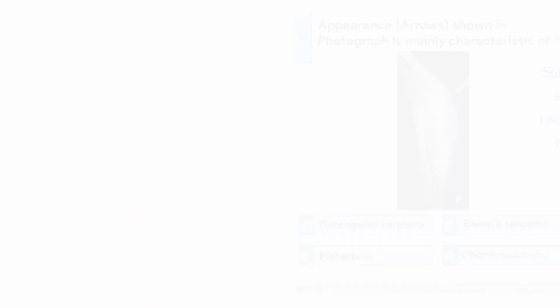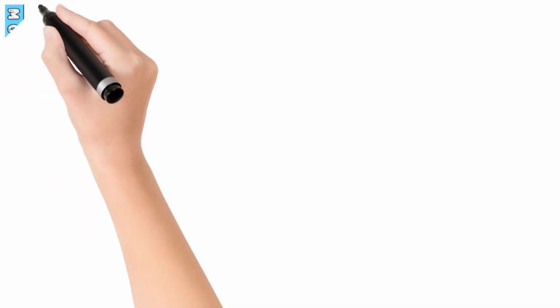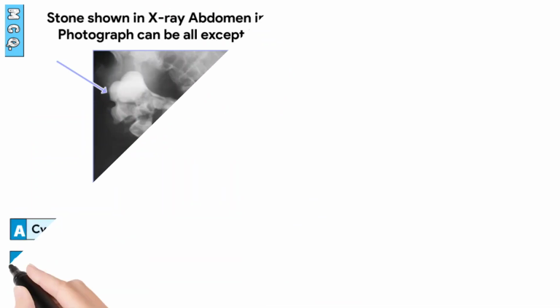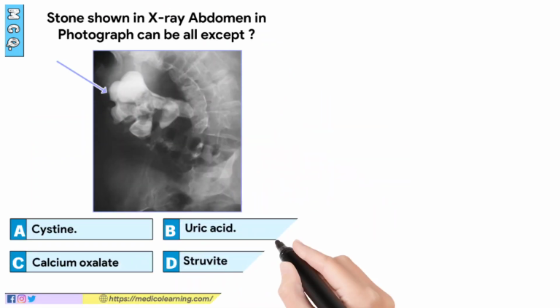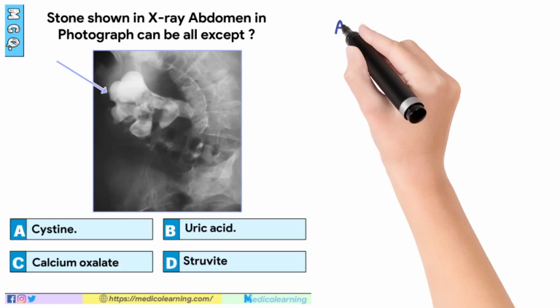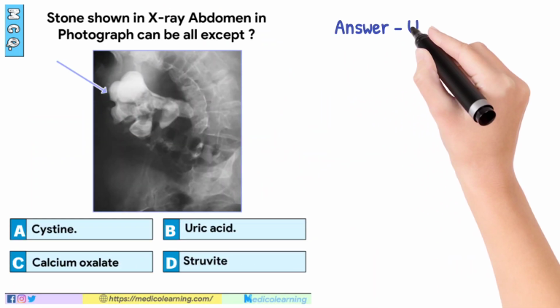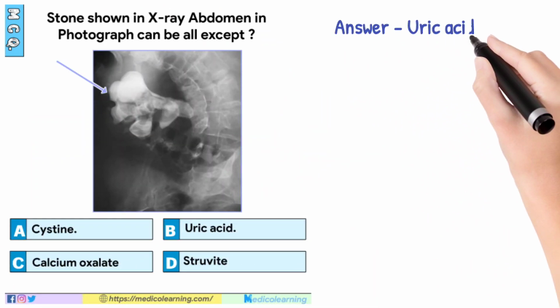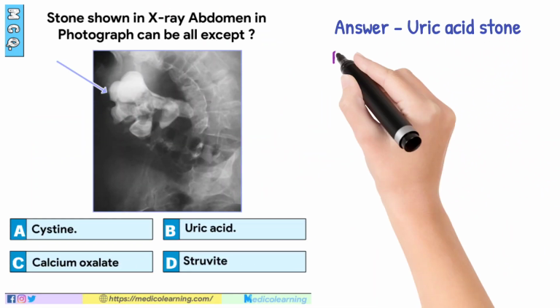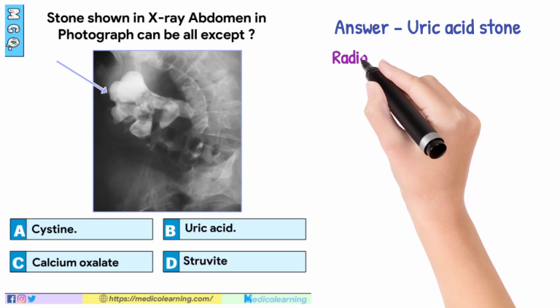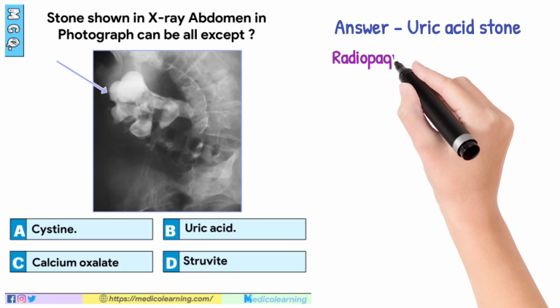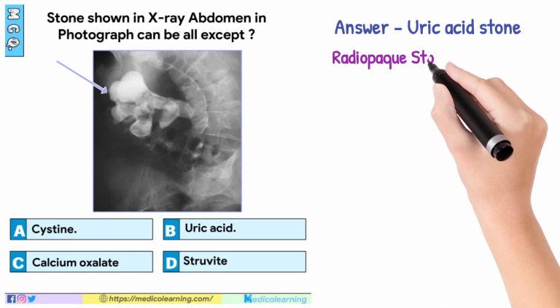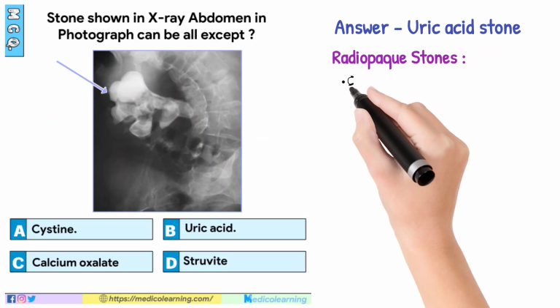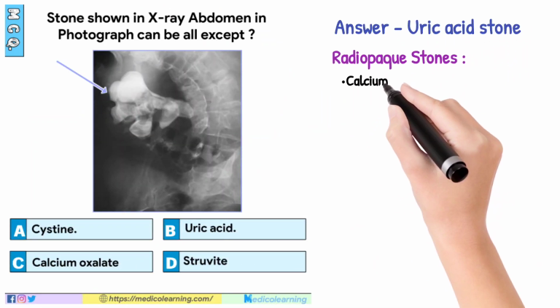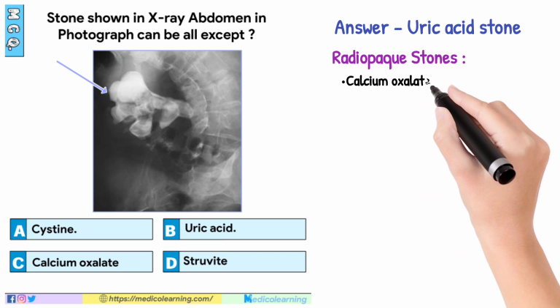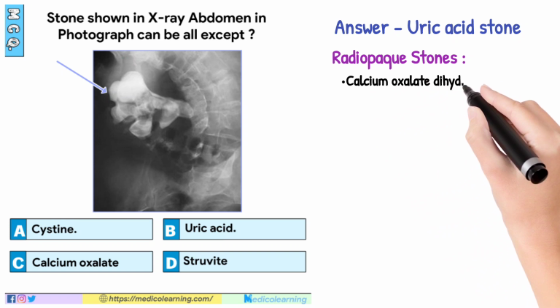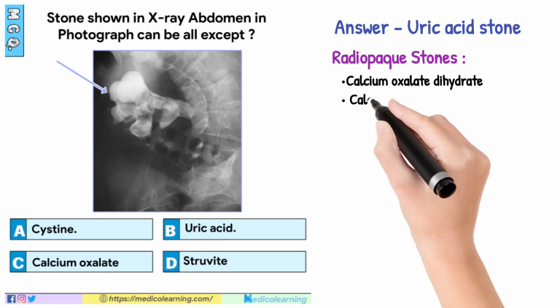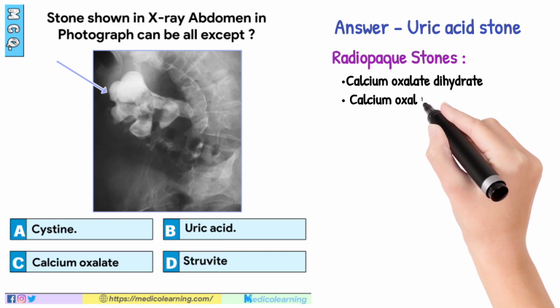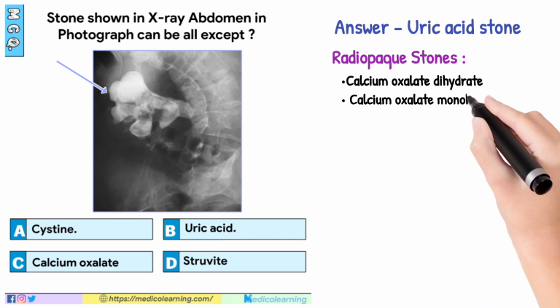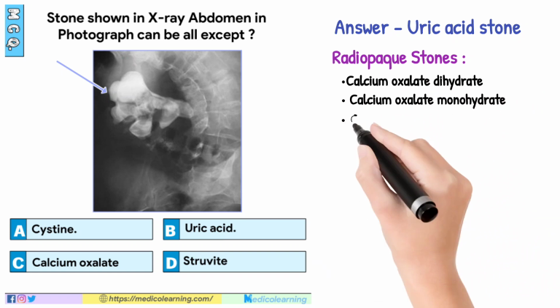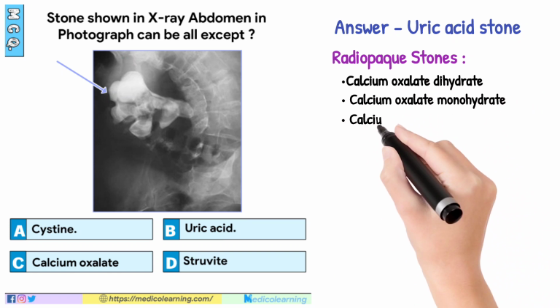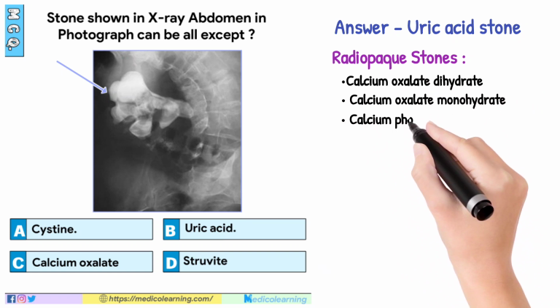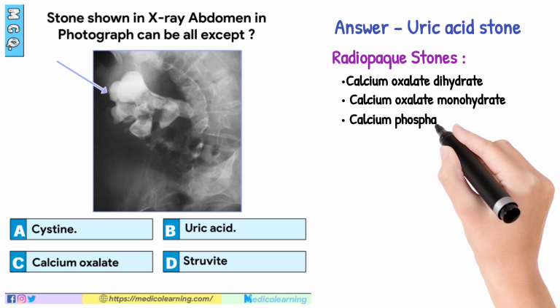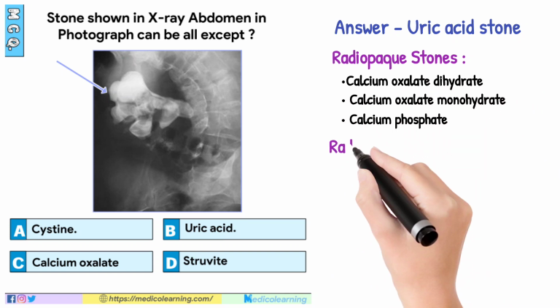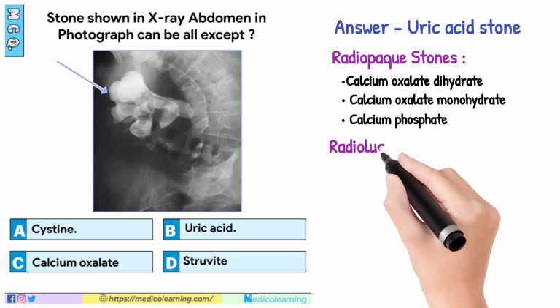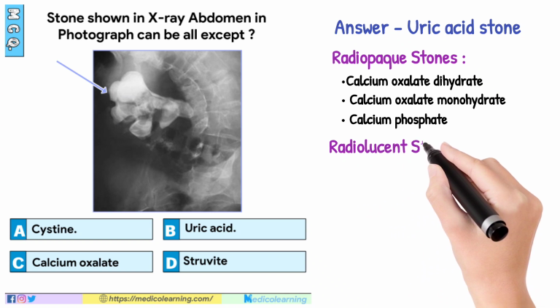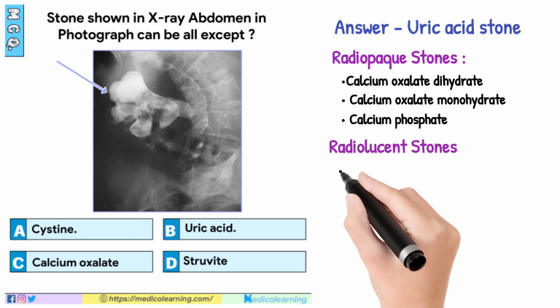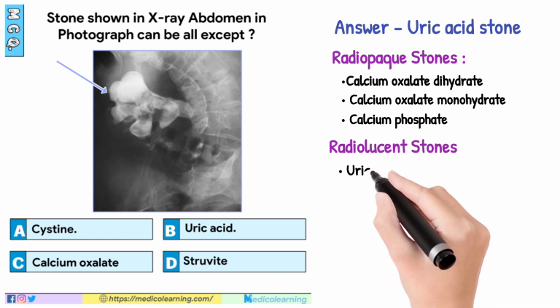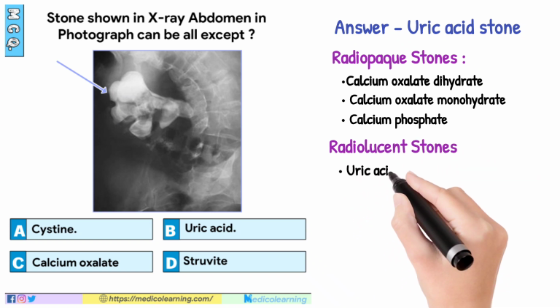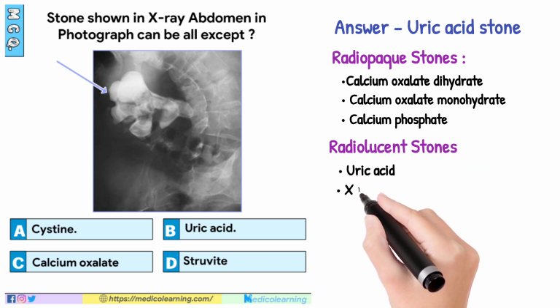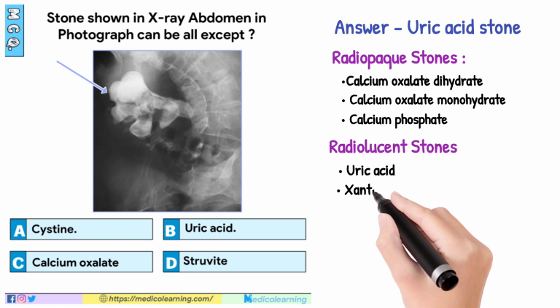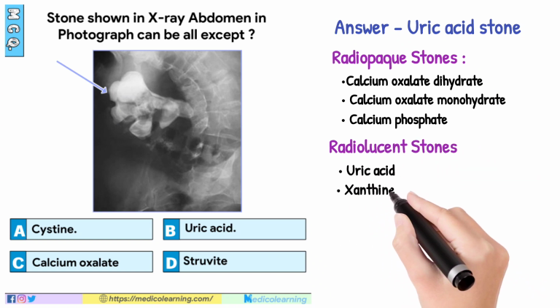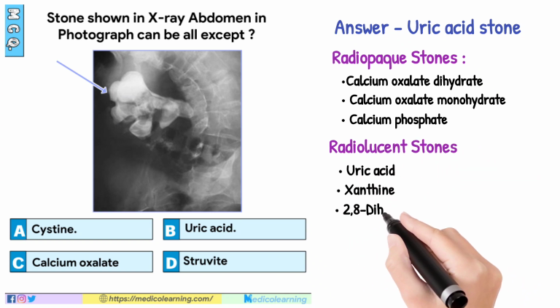In this question, answer is Uric acid stone. Radiopaque stones: calcium oxalate dihydrate, calcium oxalate monohydrate, calcium phosphate. Radiolucent stones: uric acid, xanthine, 2,8-dihydroxyadenine.